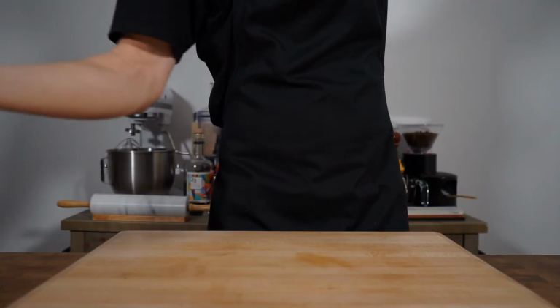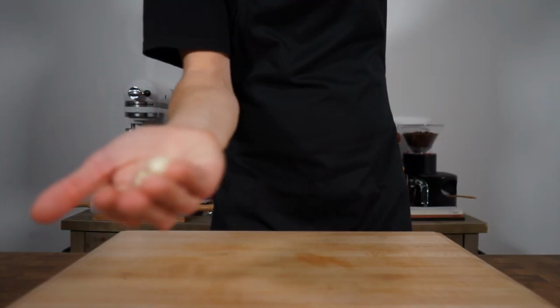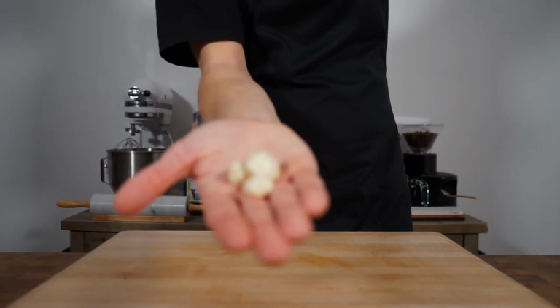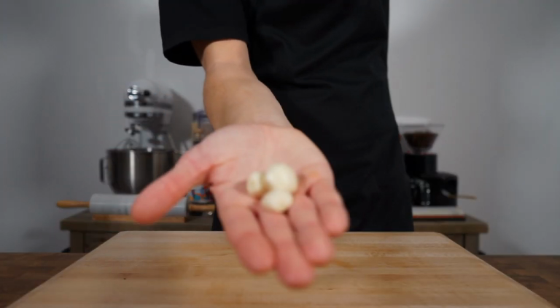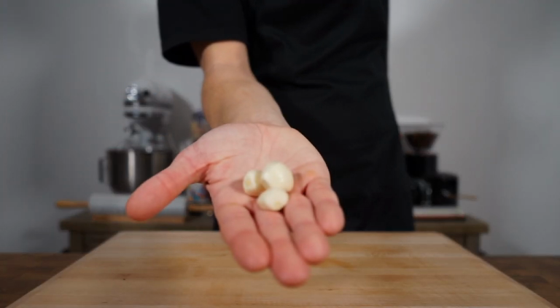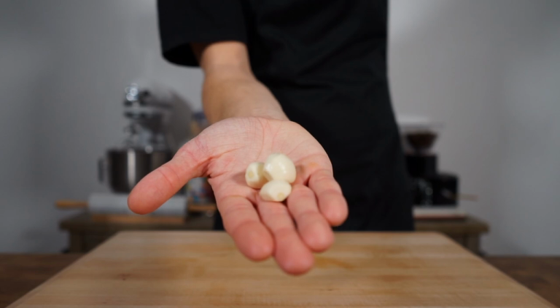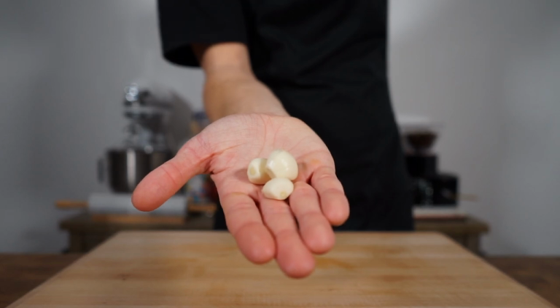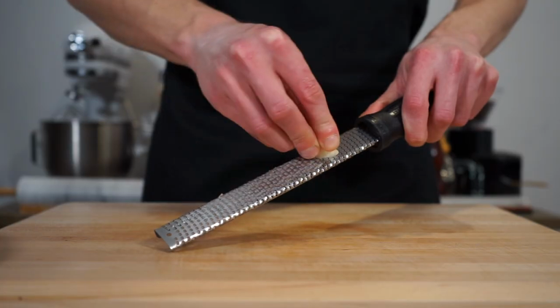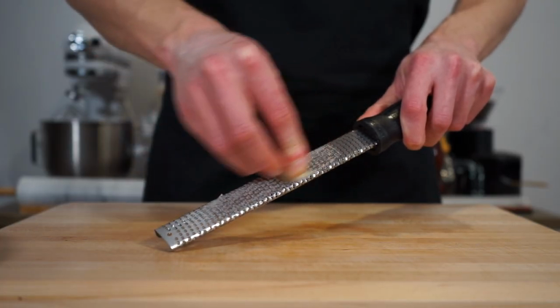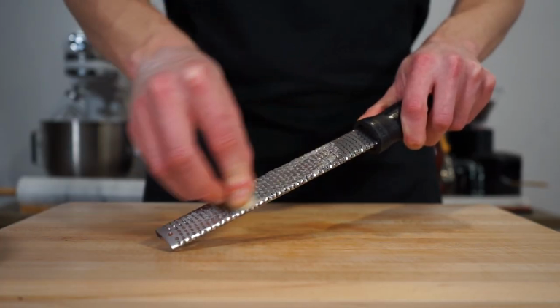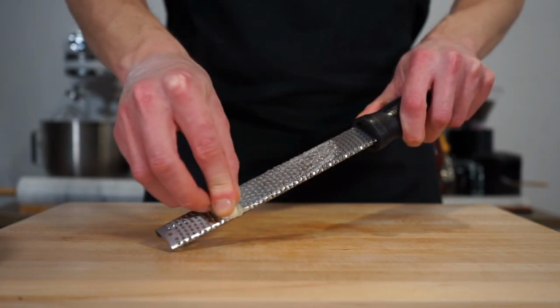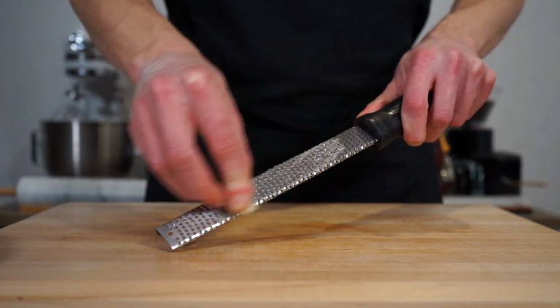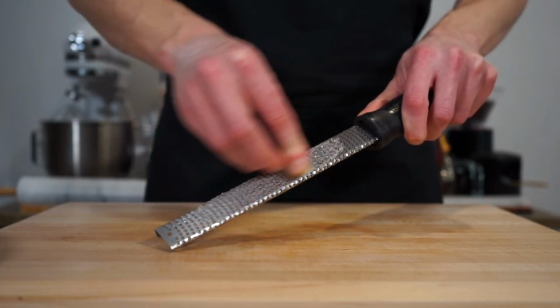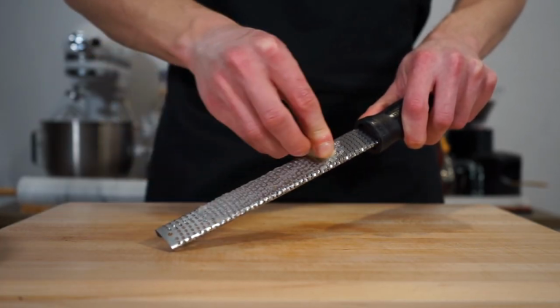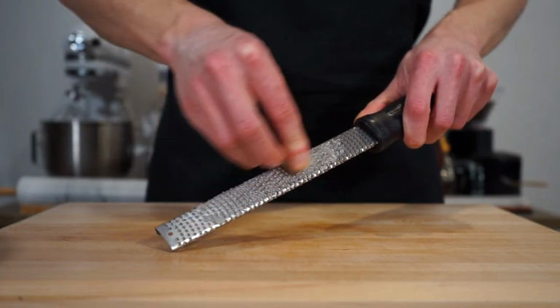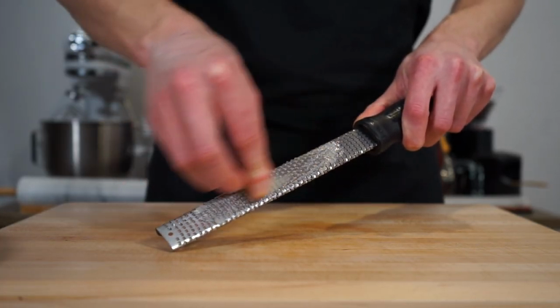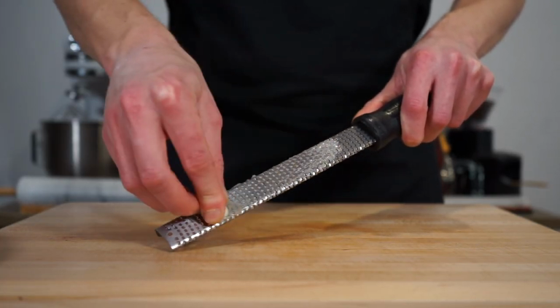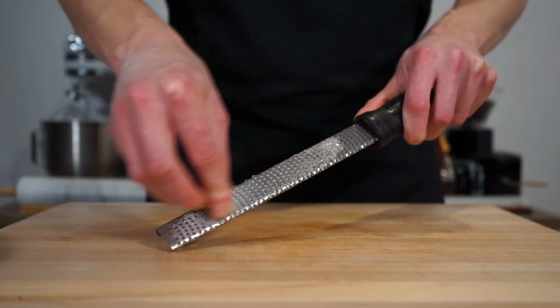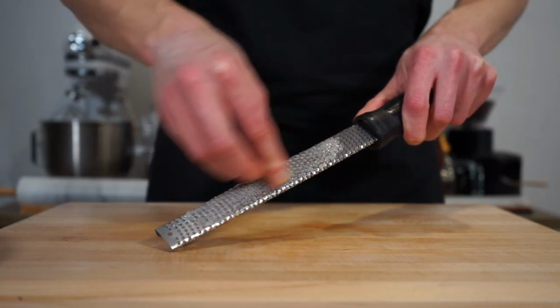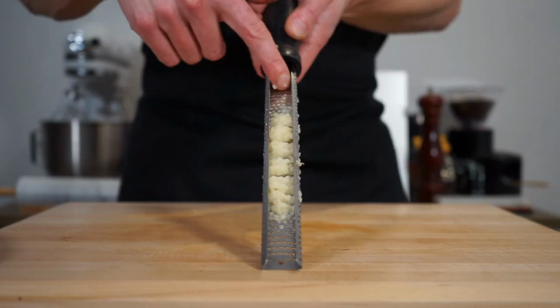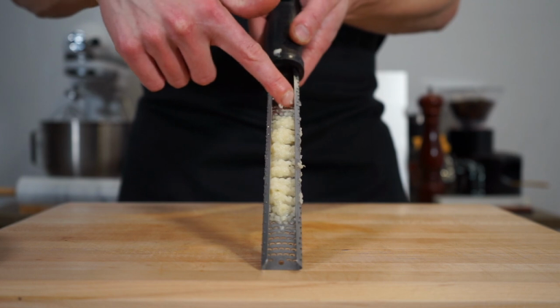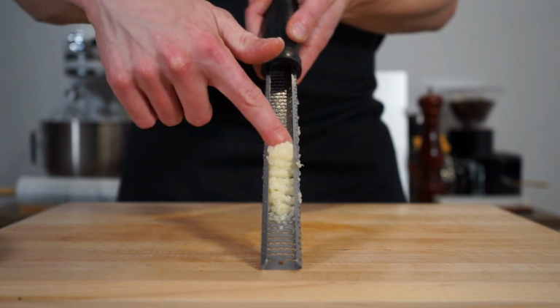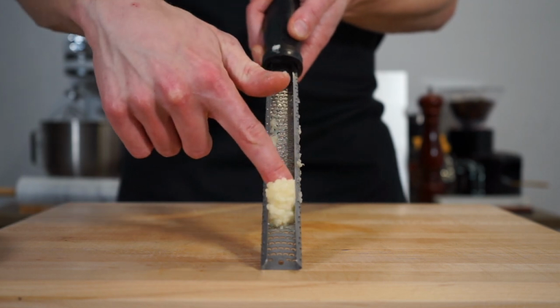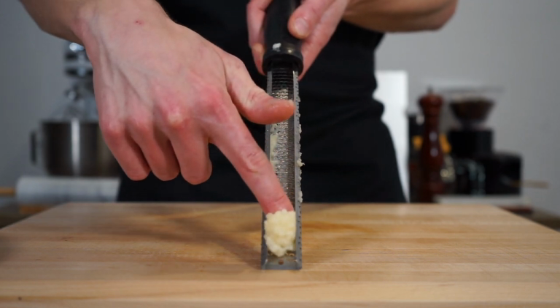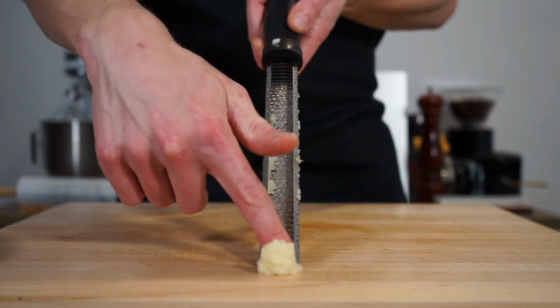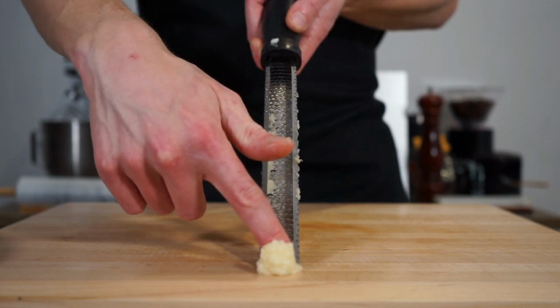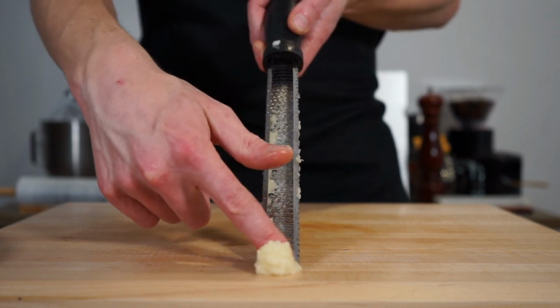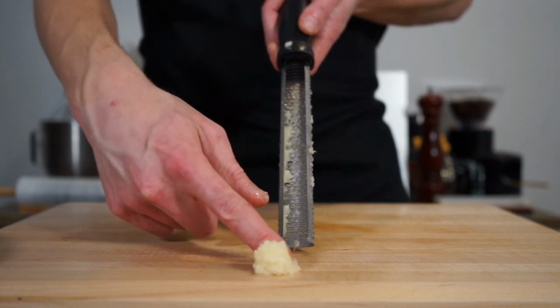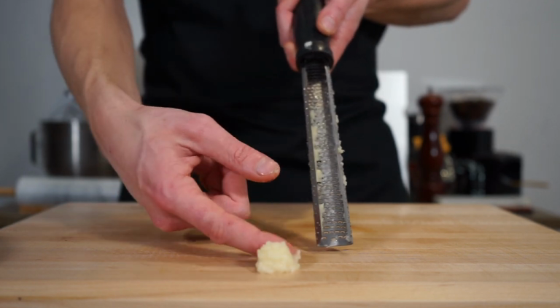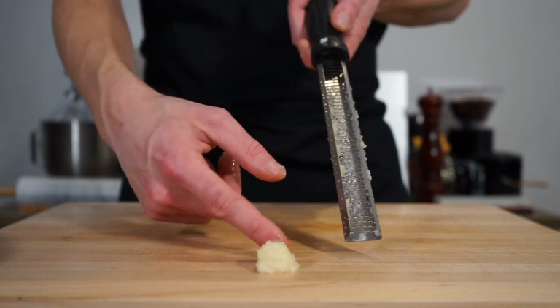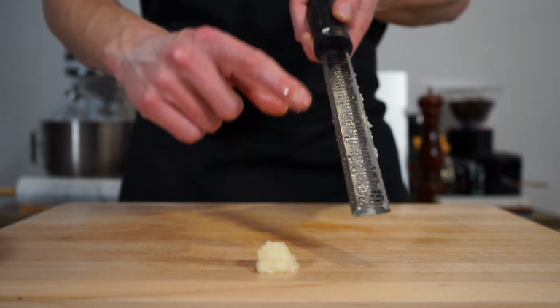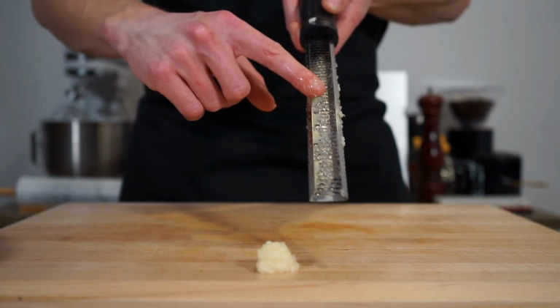Moving on with three large freshly peeled garlic cloves, run them along a fine microplane or grater to create a paste, which is otherwise known as minced. Make sure to scrape all of the garlic out of the microplane or grater to avoid any wastage.